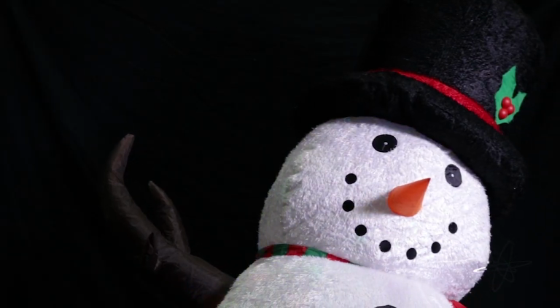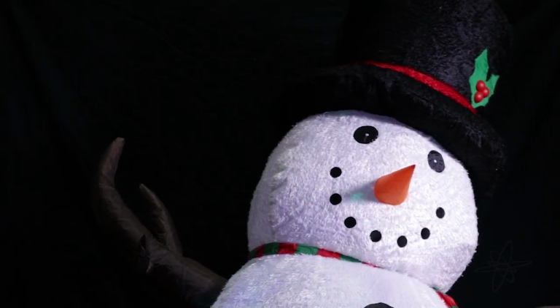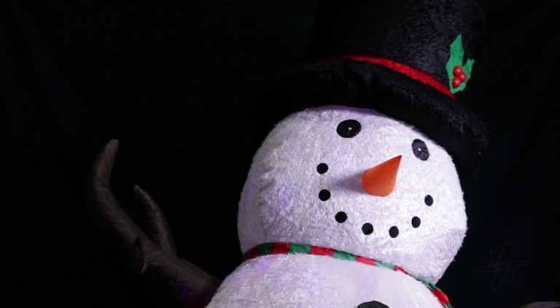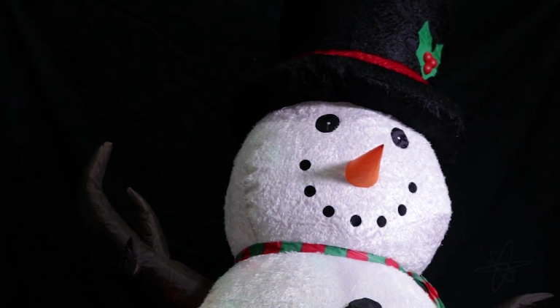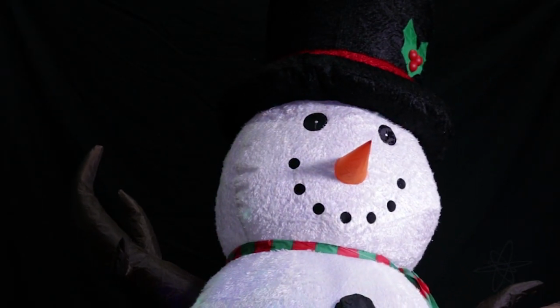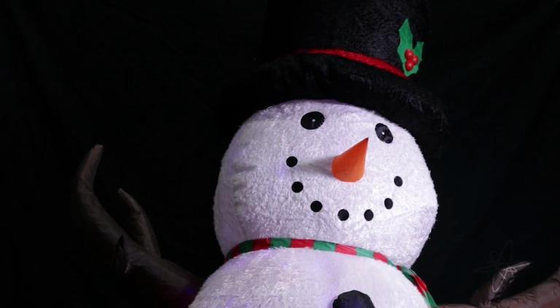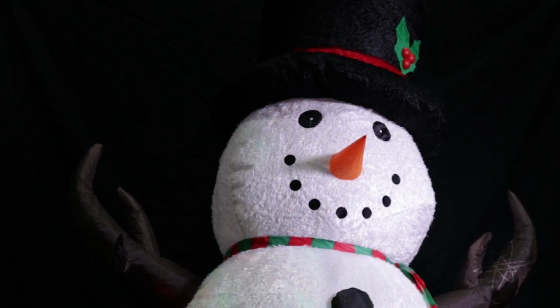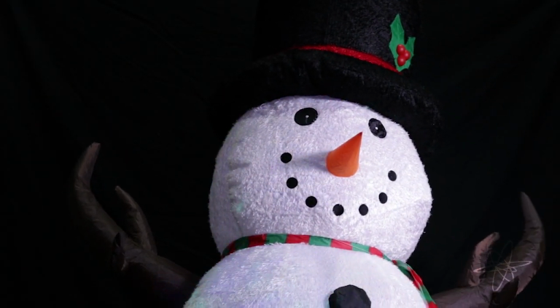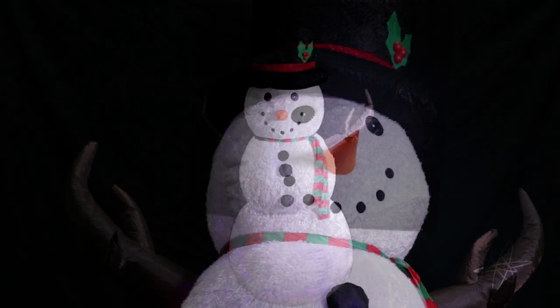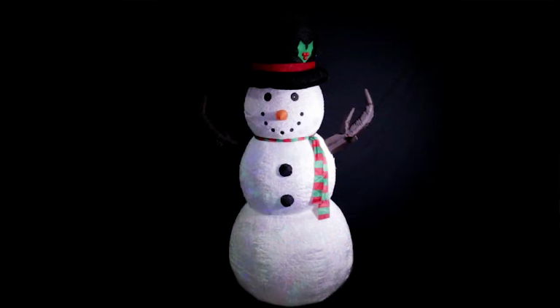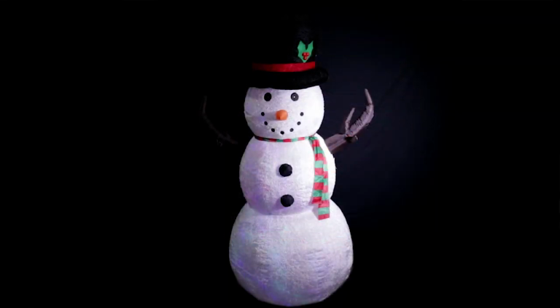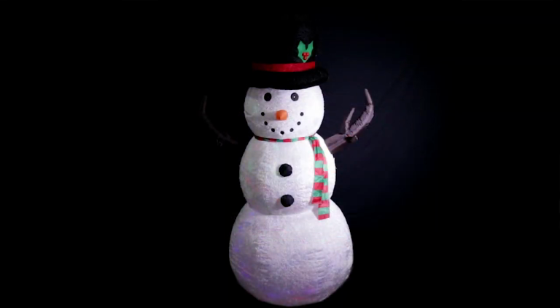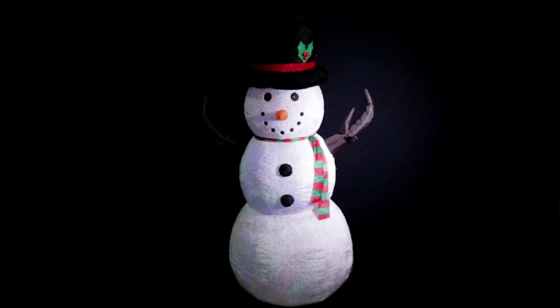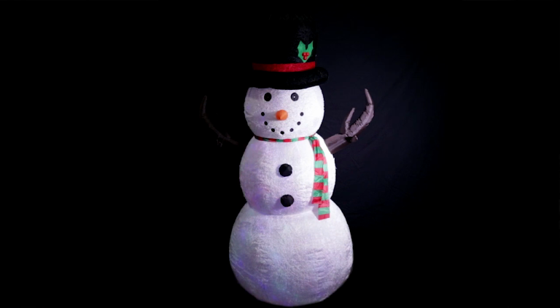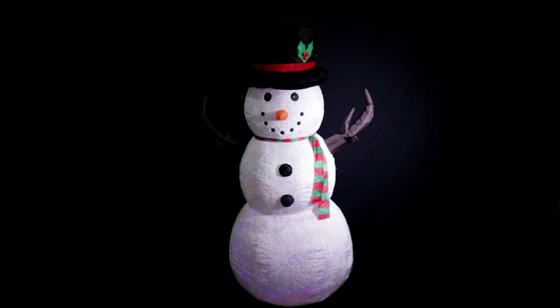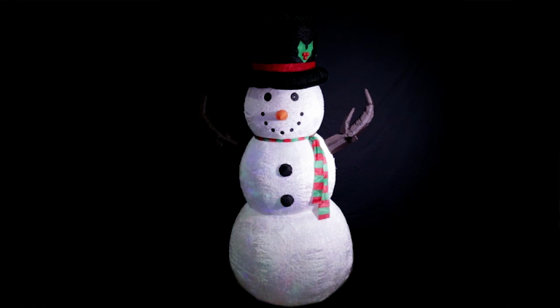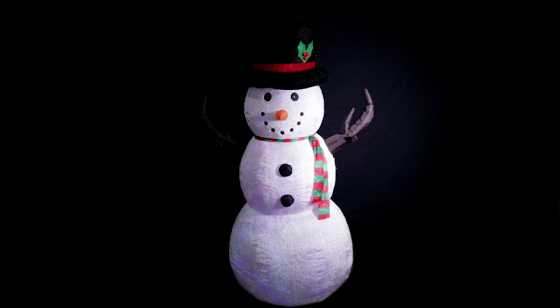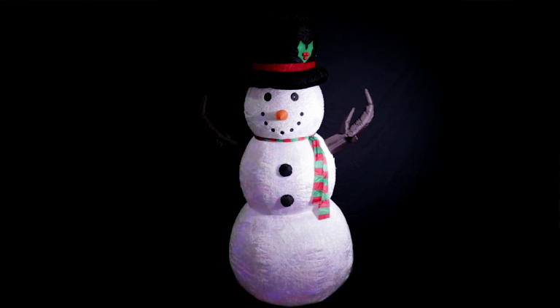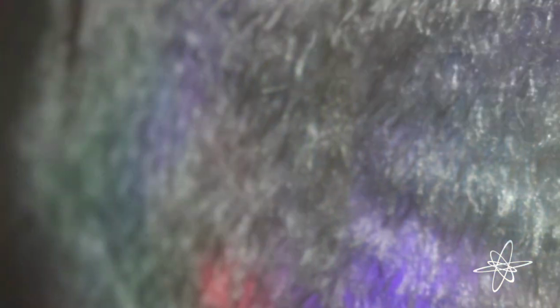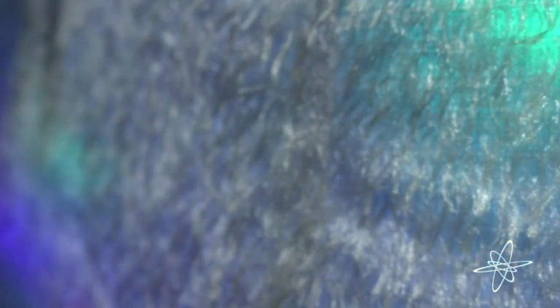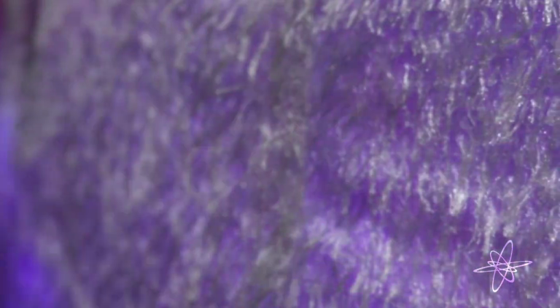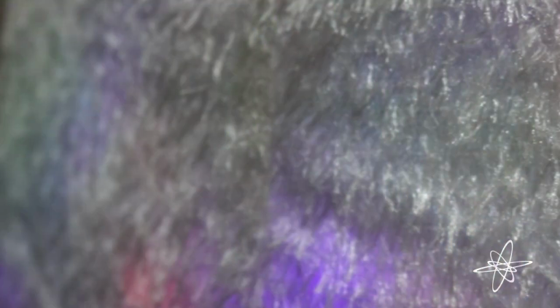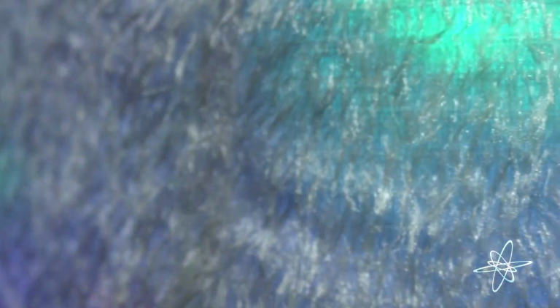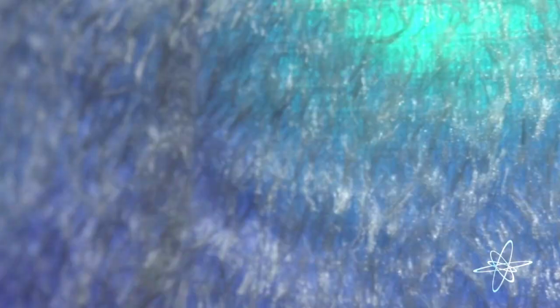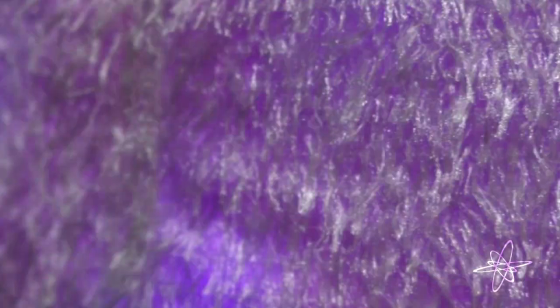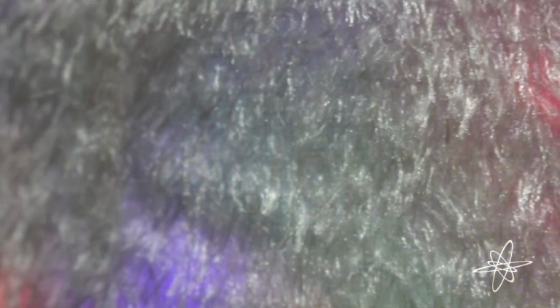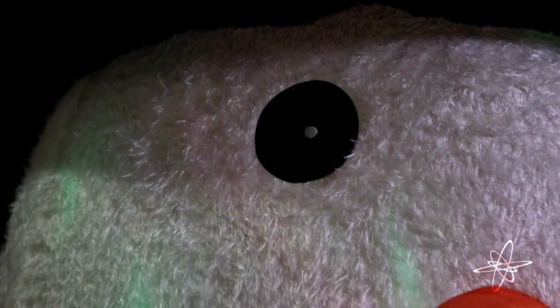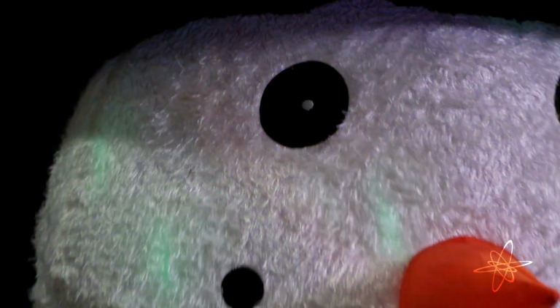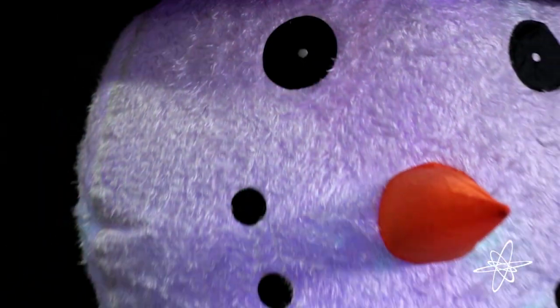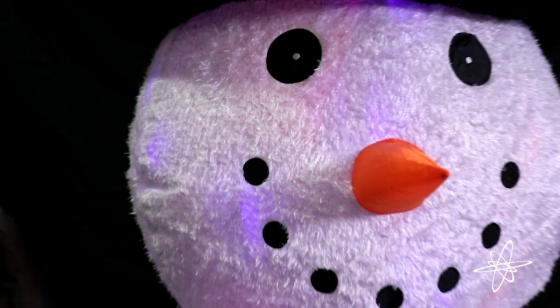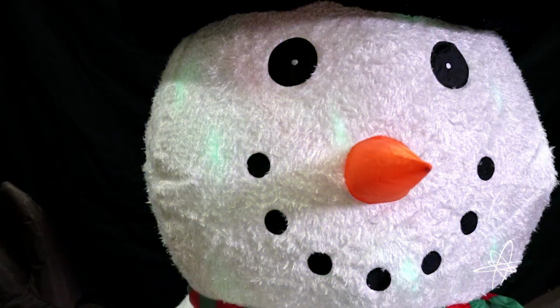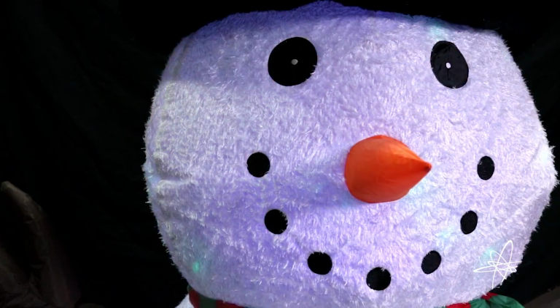And unlike other inflatables, this one has built-in colorful dancing lights. Even when there is no snow, this snowman's here with a magical glow.